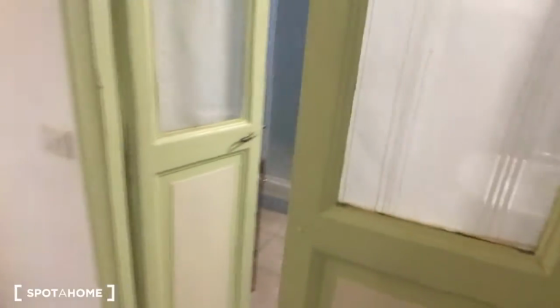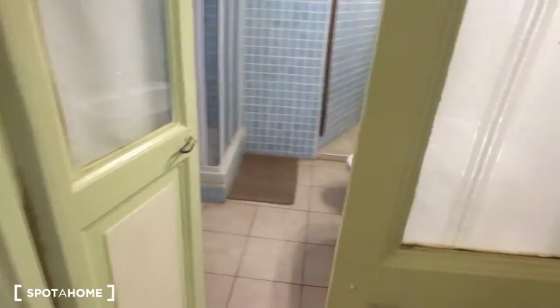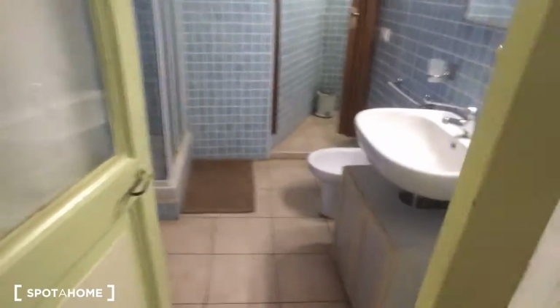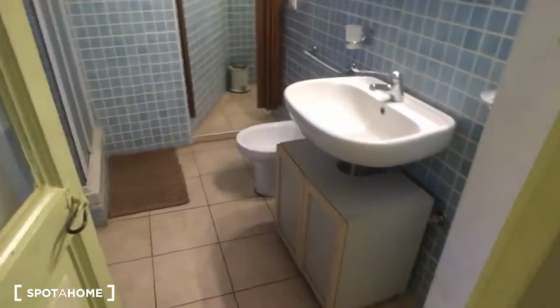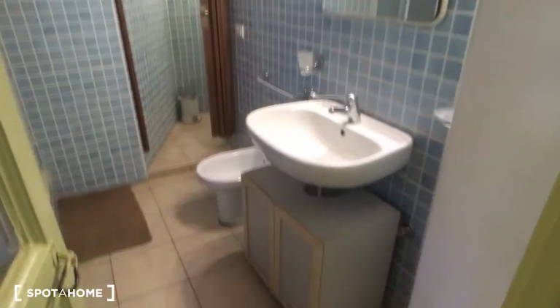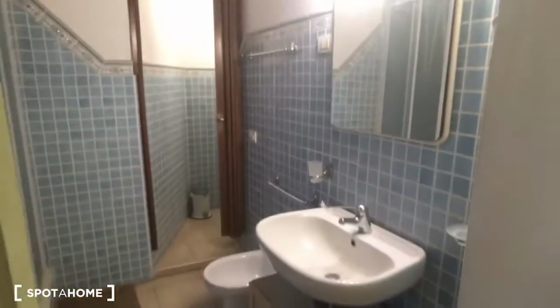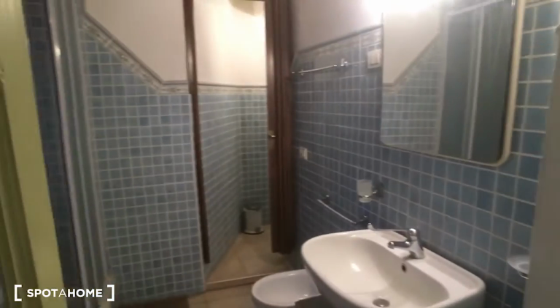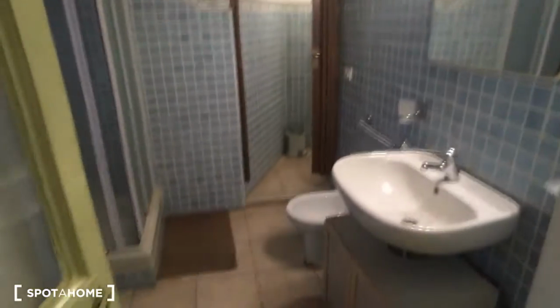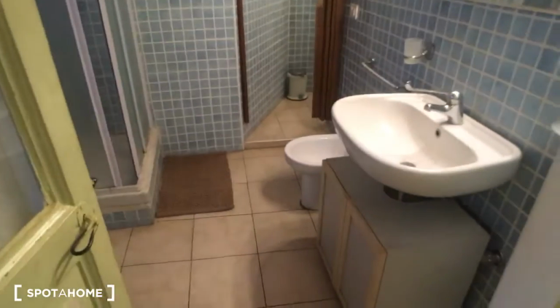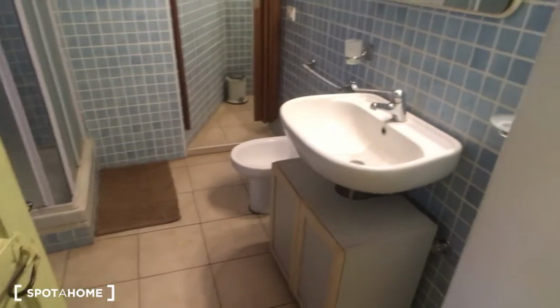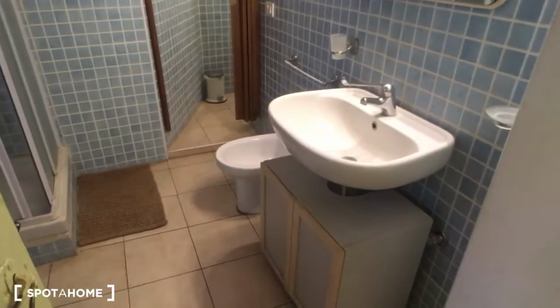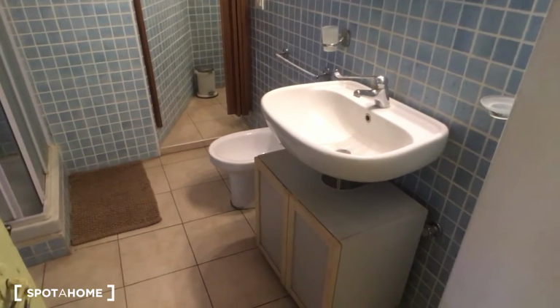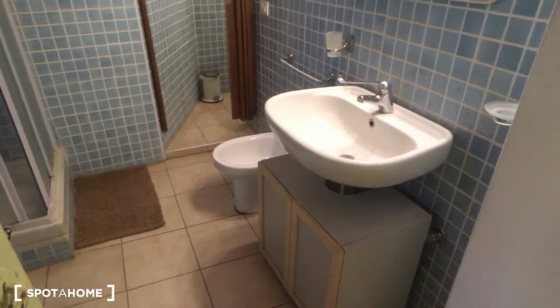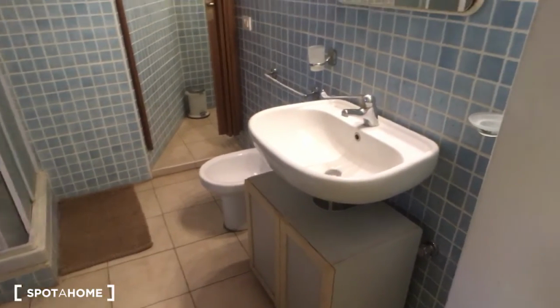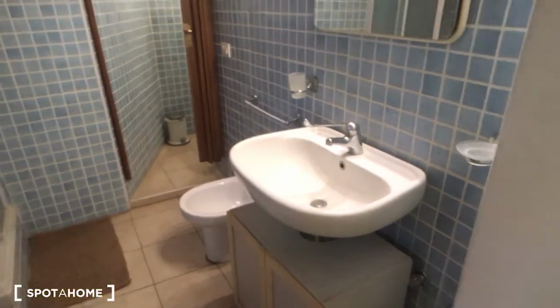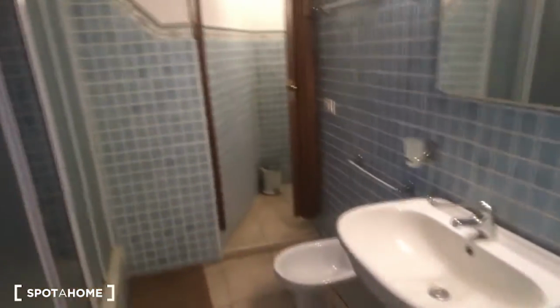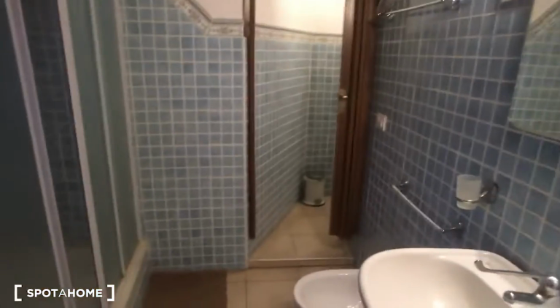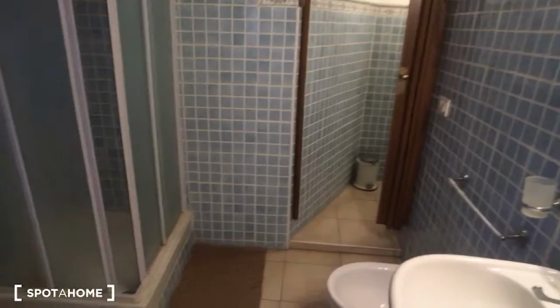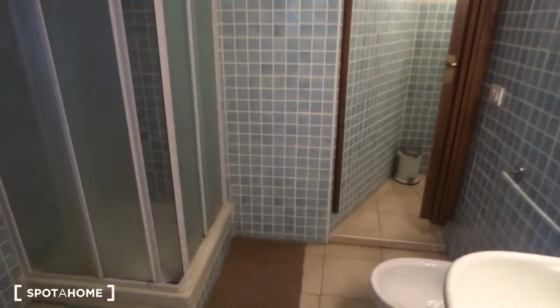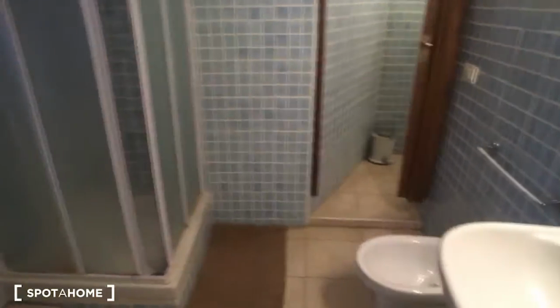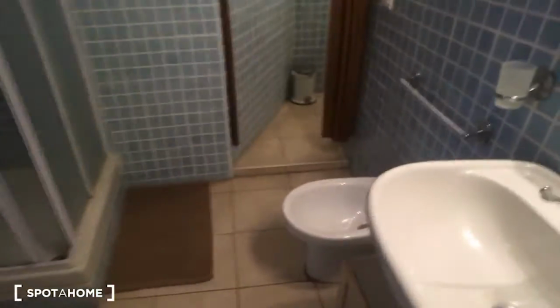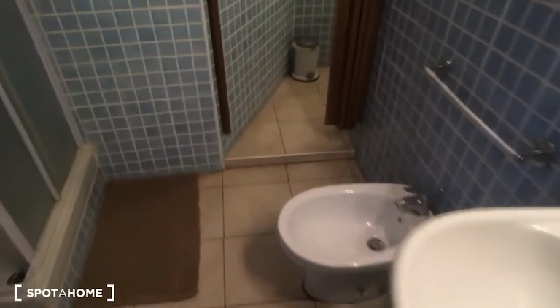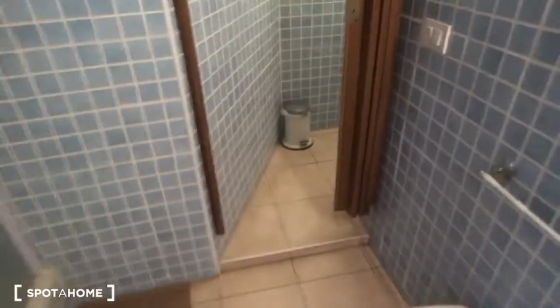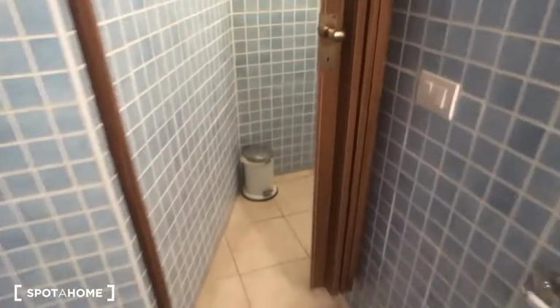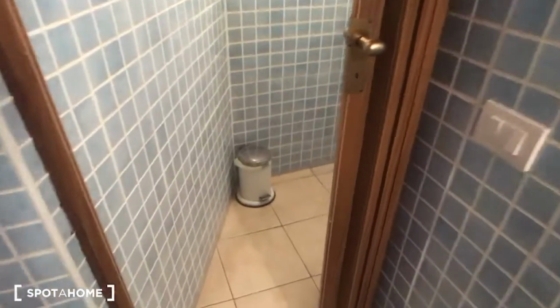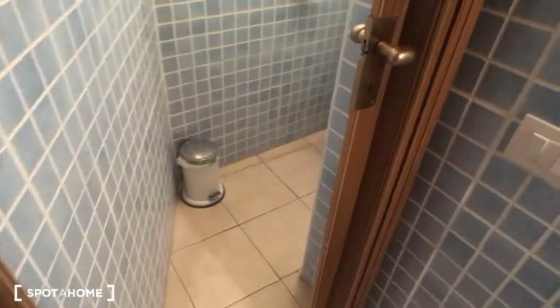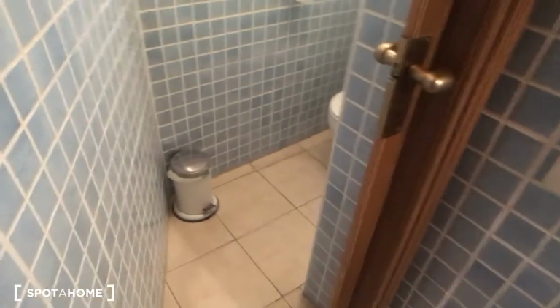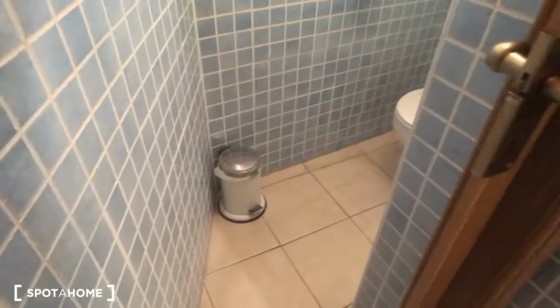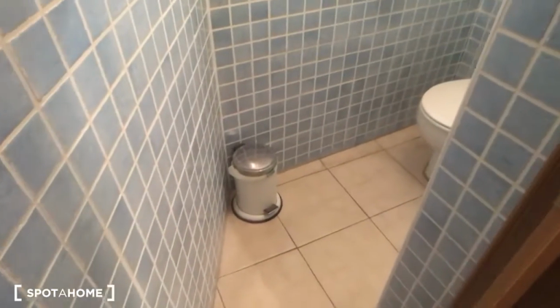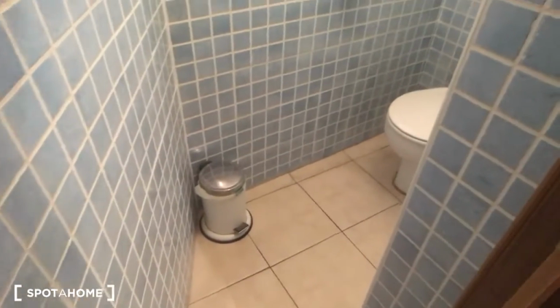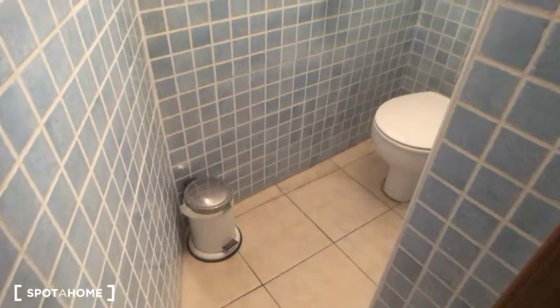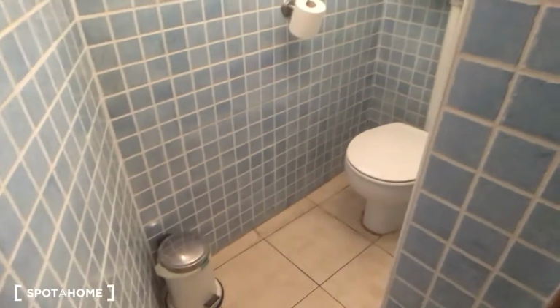The bathroom is really spacious. As you can see, it's very nice and fully kept. Here we have the sink, and on the corner there is the shower. Here is the water closet.